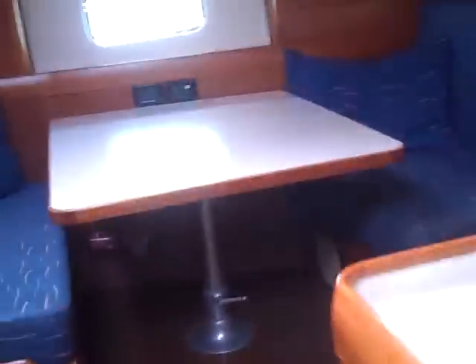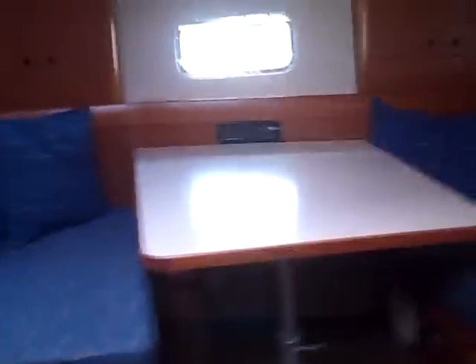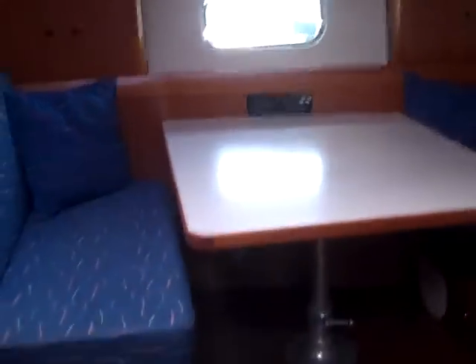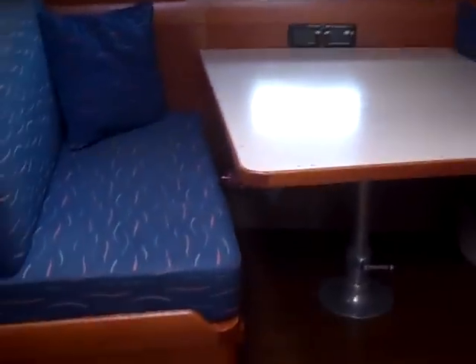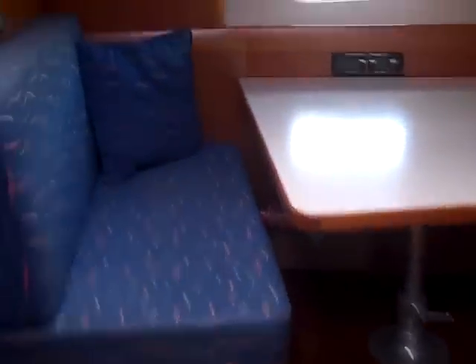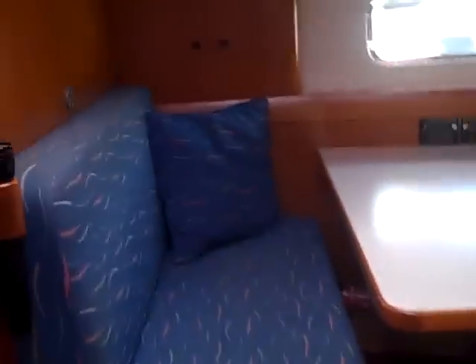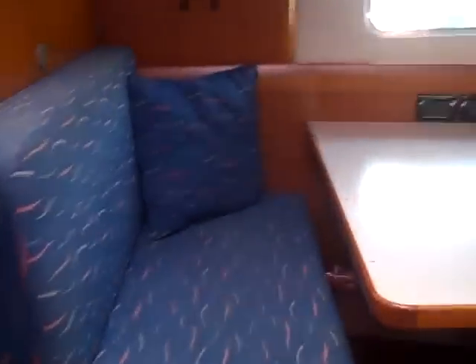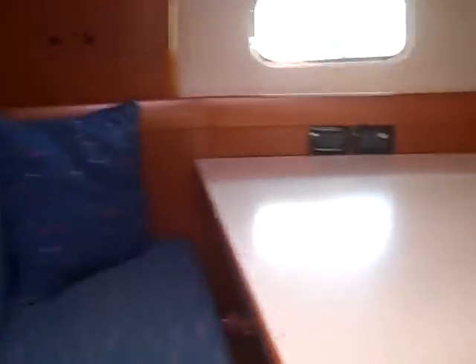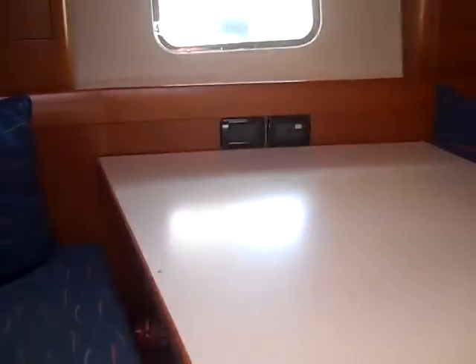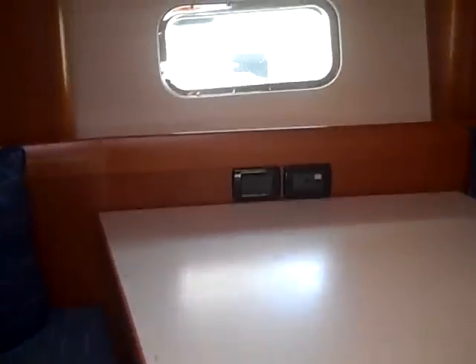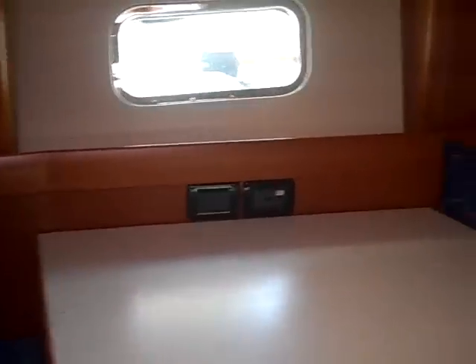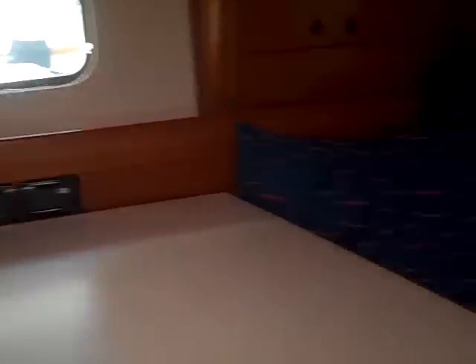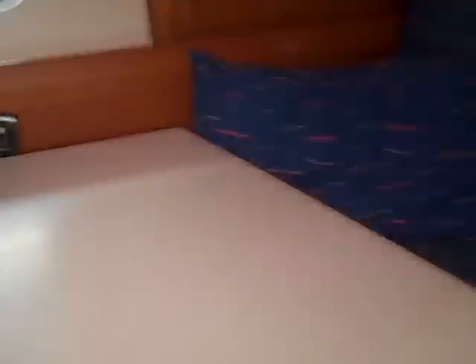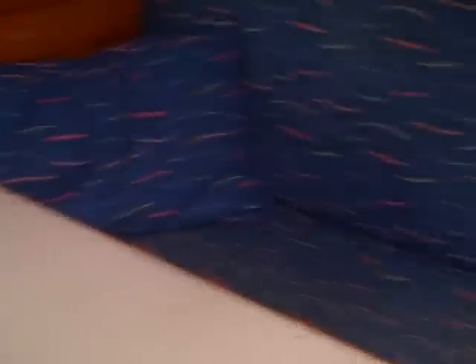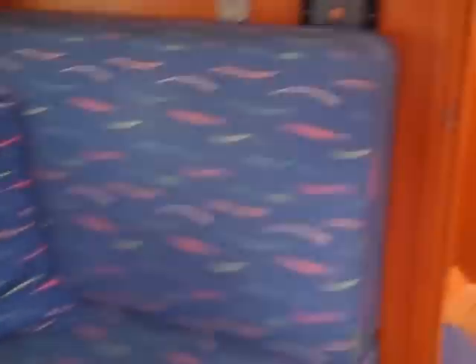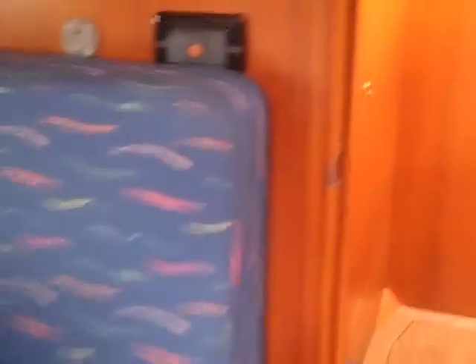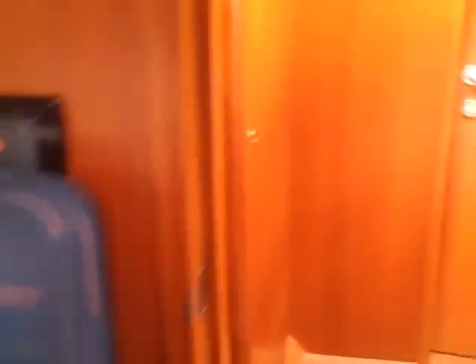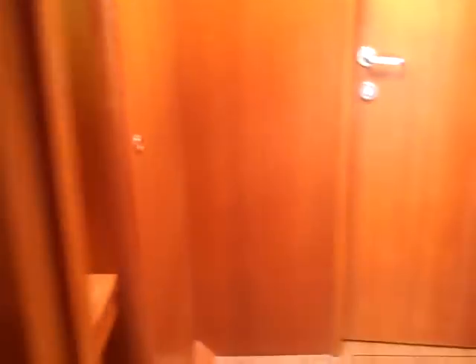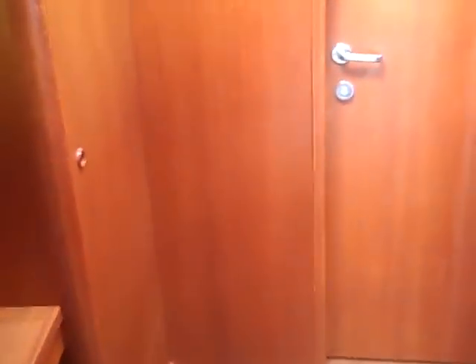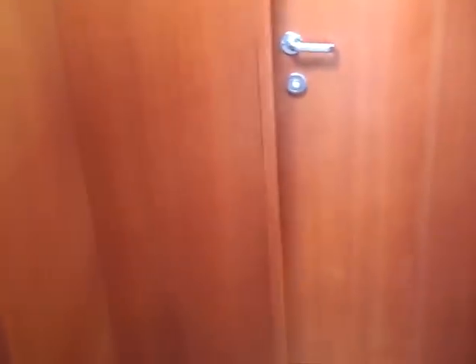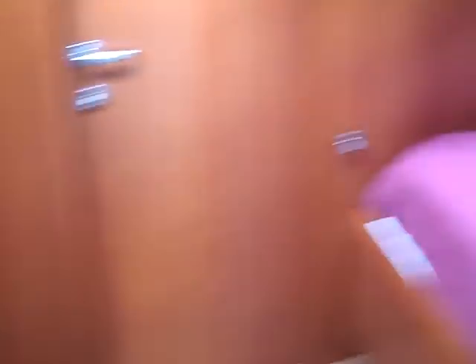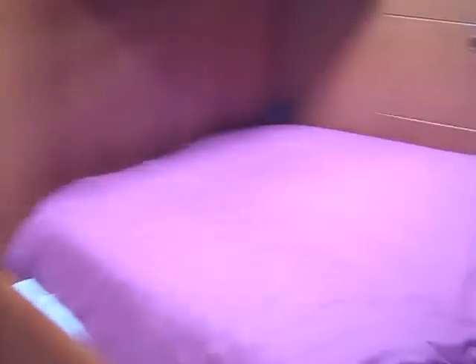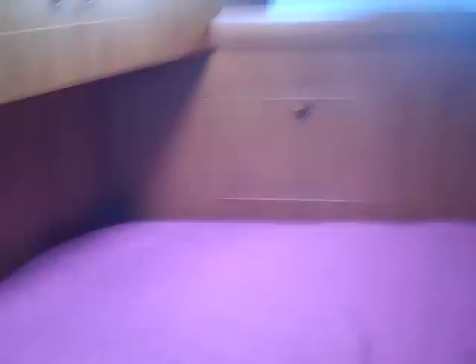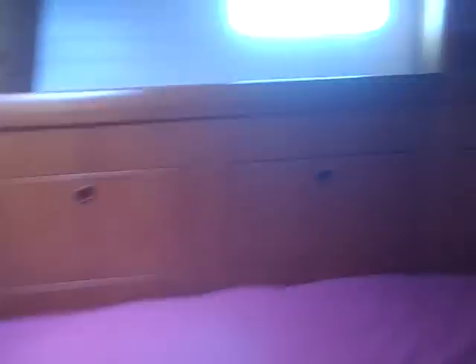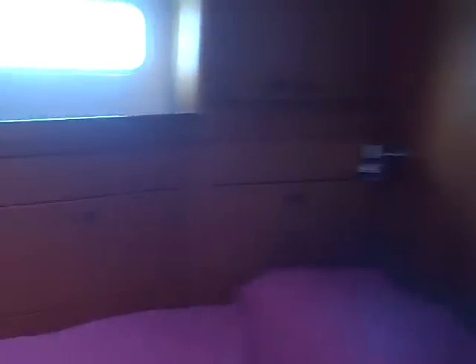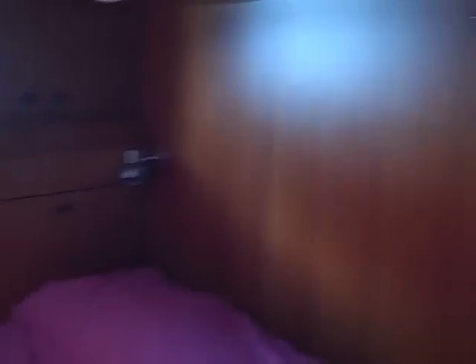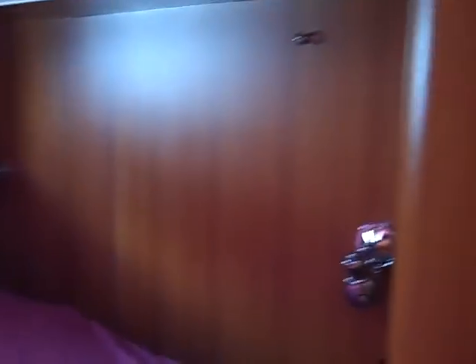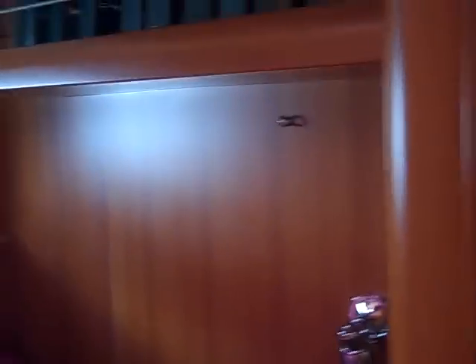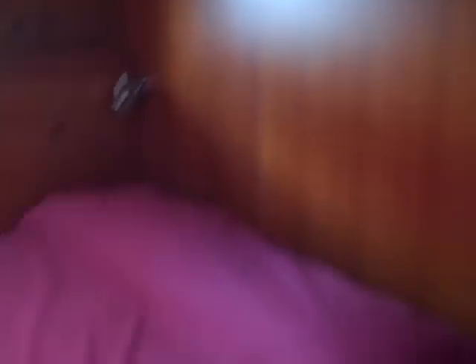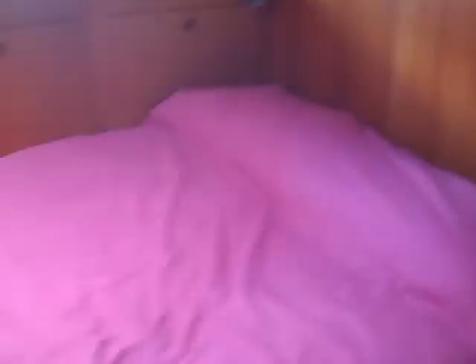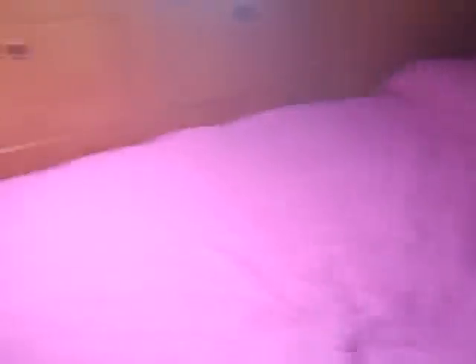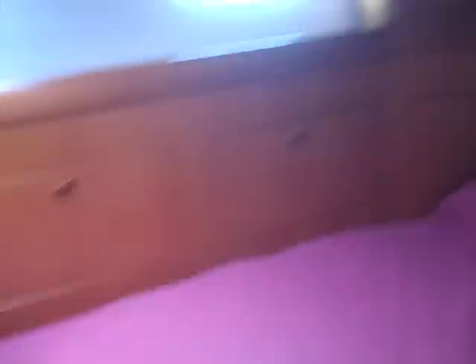Just across from us is a dining table here in the galley — this drops down and can convert into a bed. And now we're going into the forward bunk, which is a really nice sized bed here.